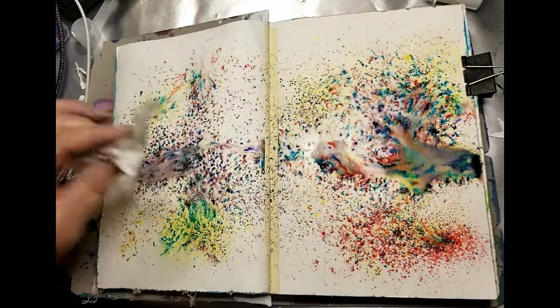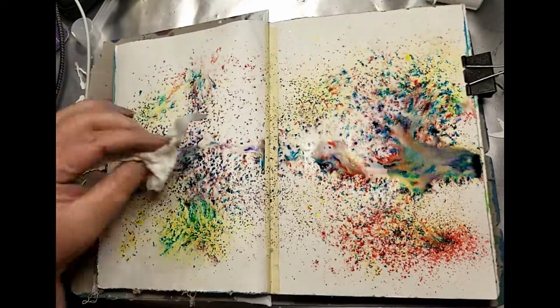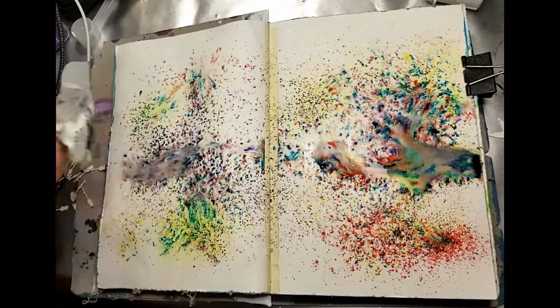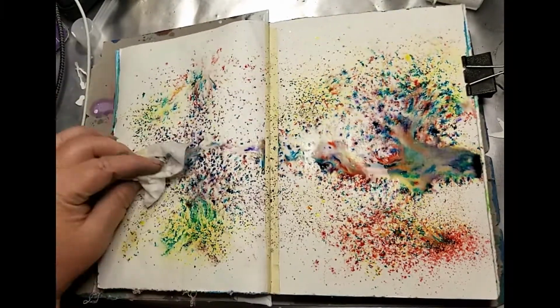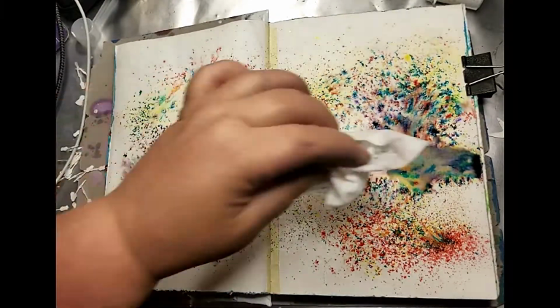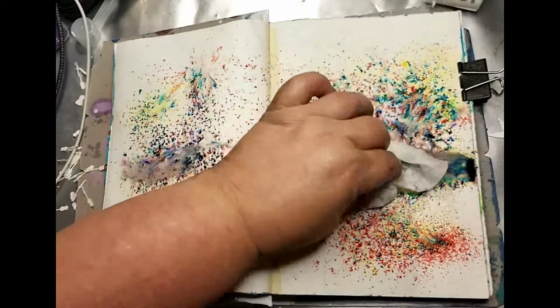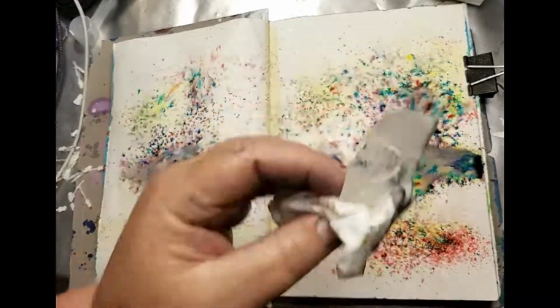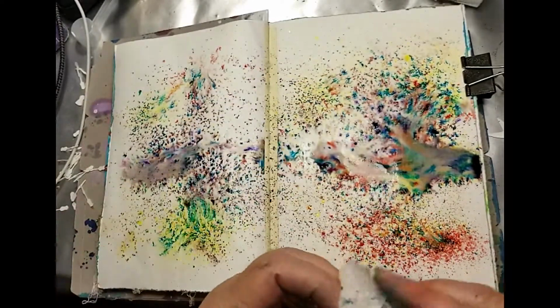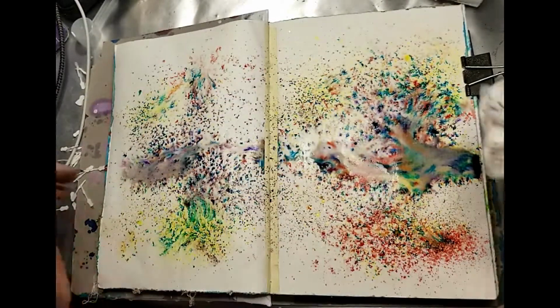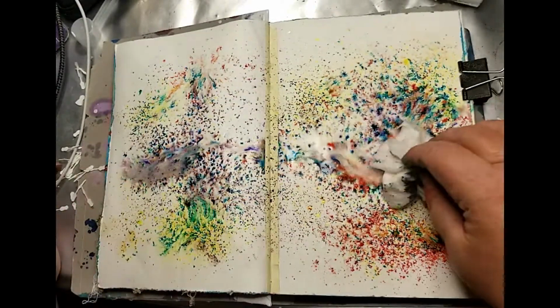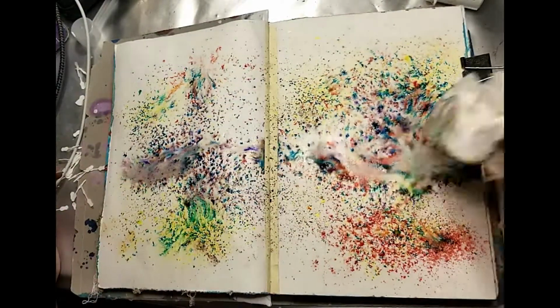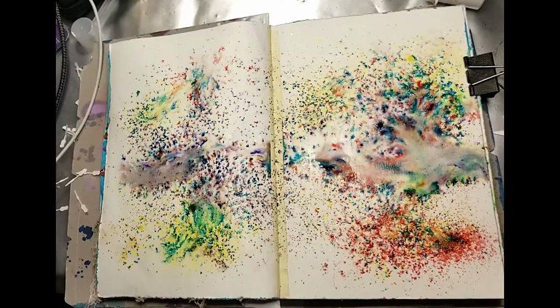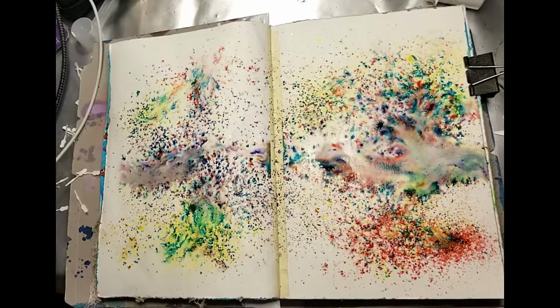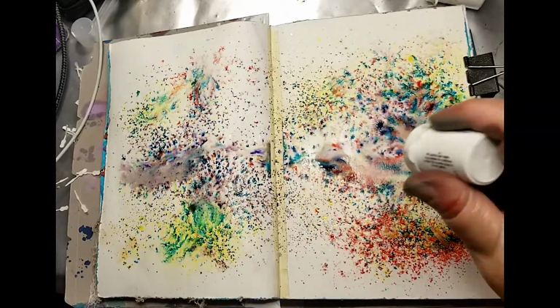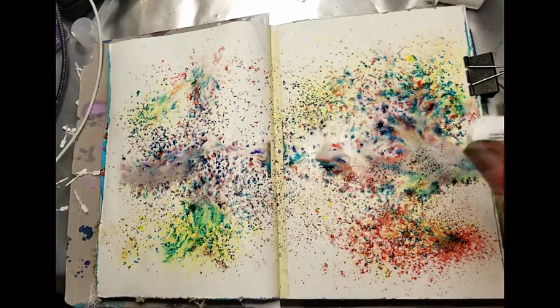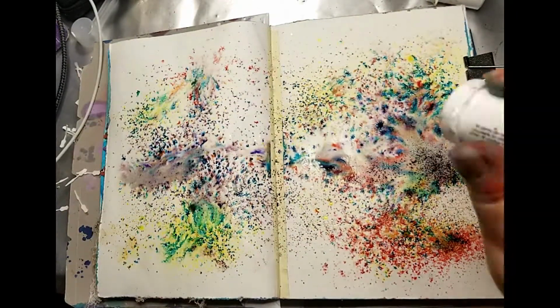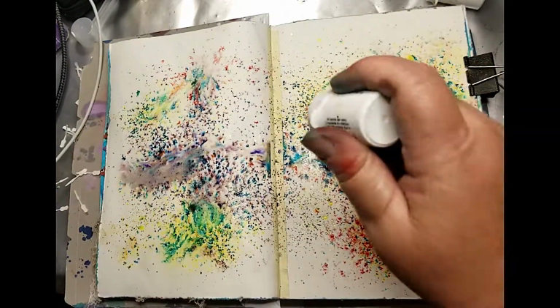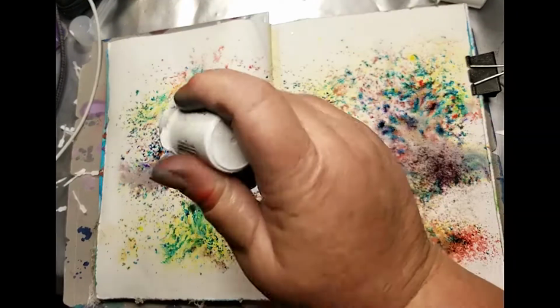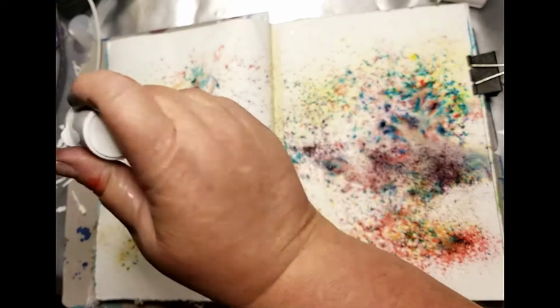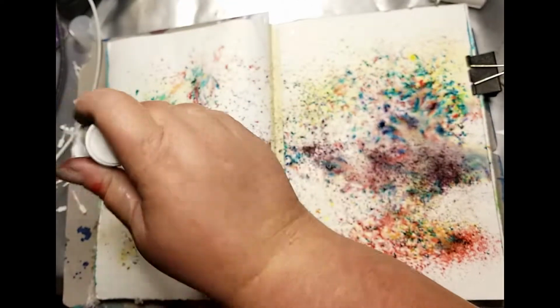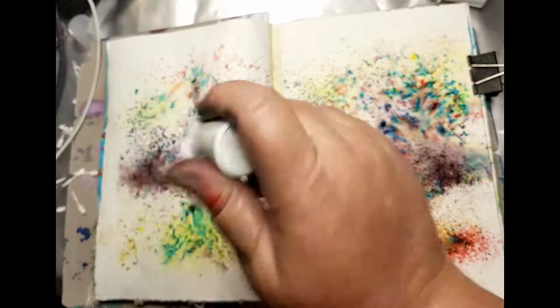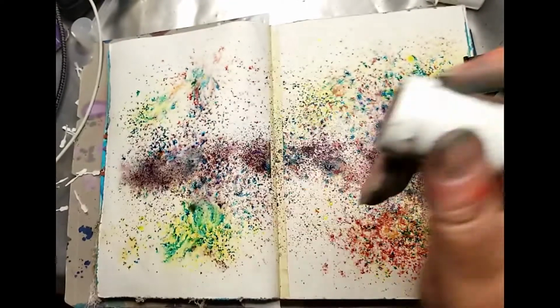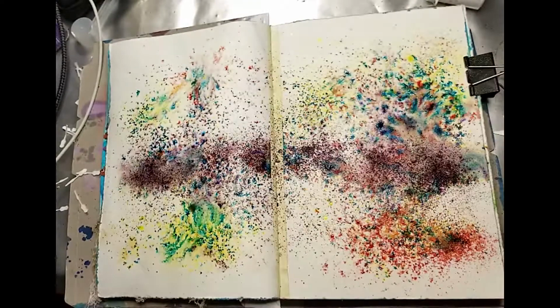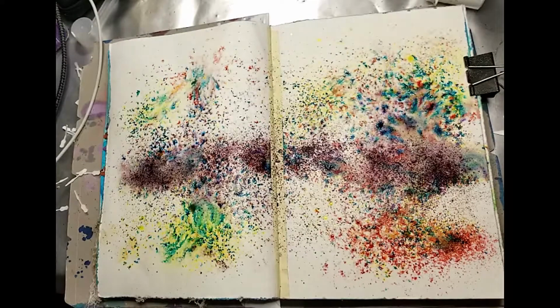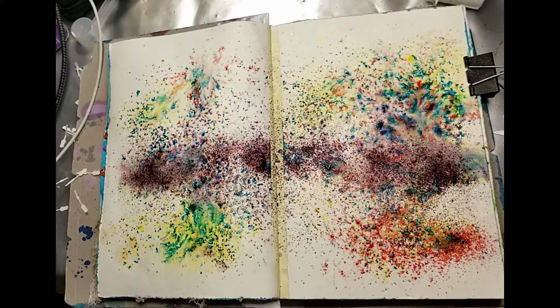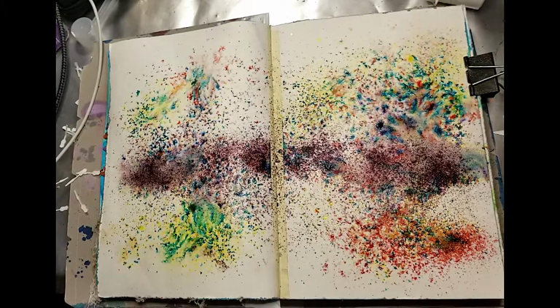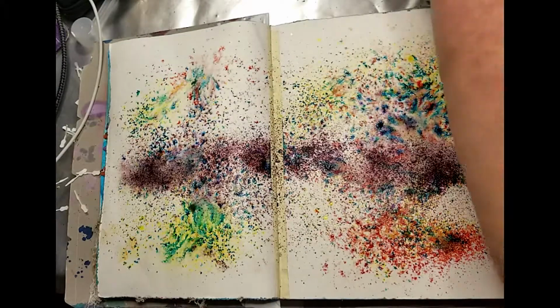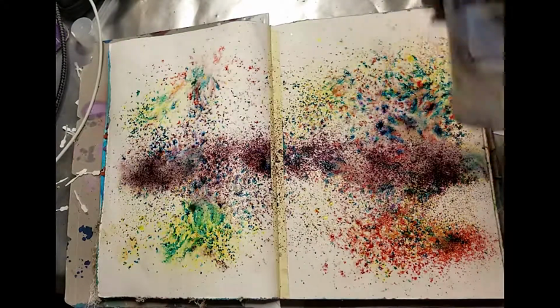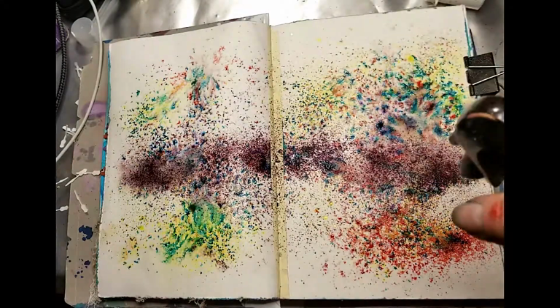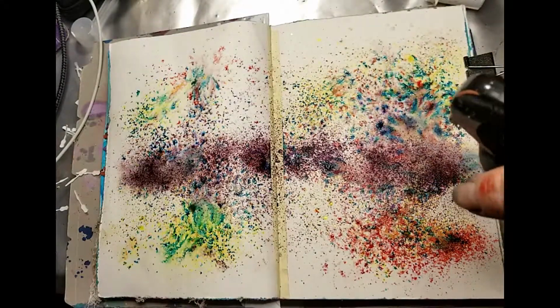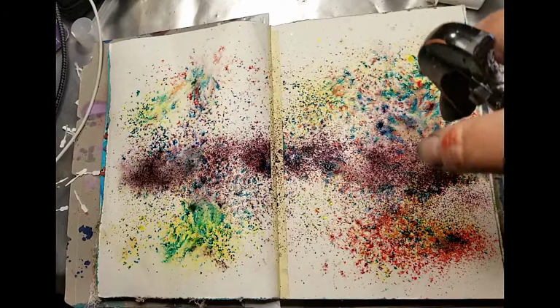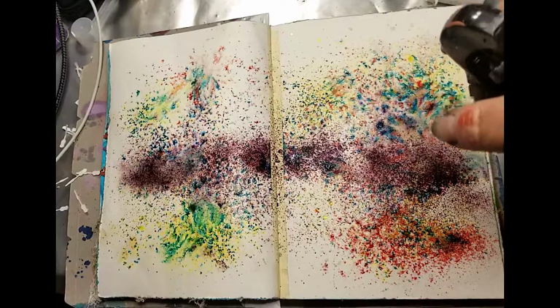I'm just using a baby wipe to dab up the excess water, because if it runs together too much then you end up with muddy colors. Here comes the purple one which has a lot of pow.